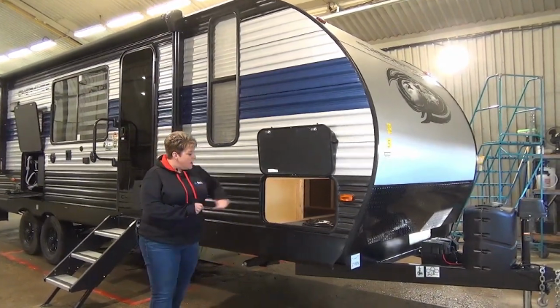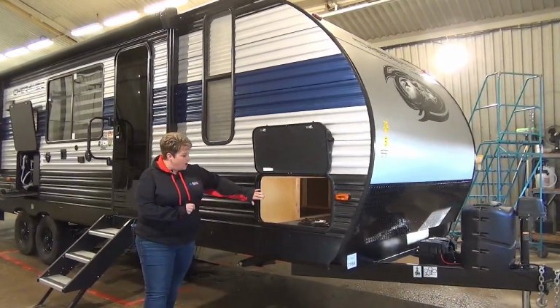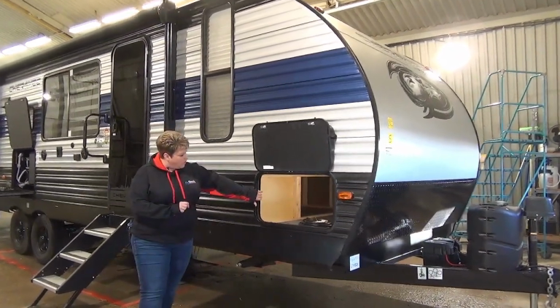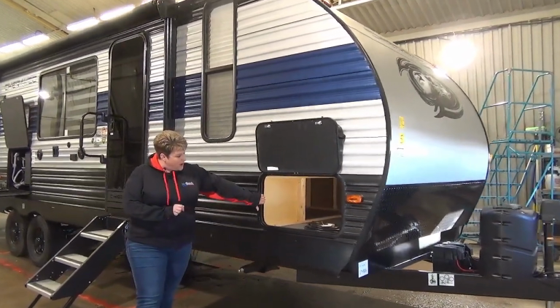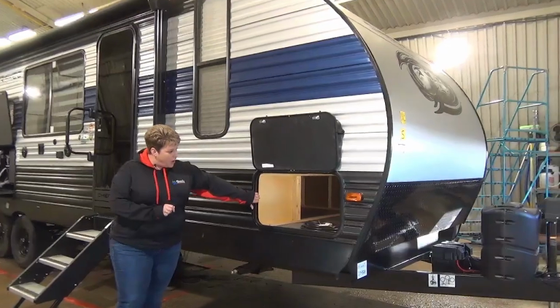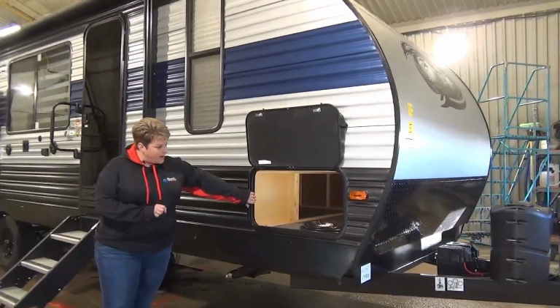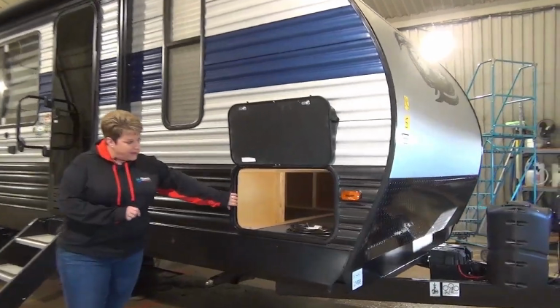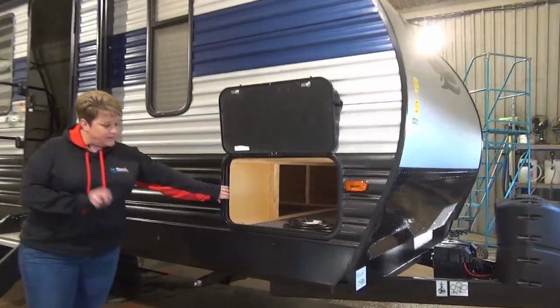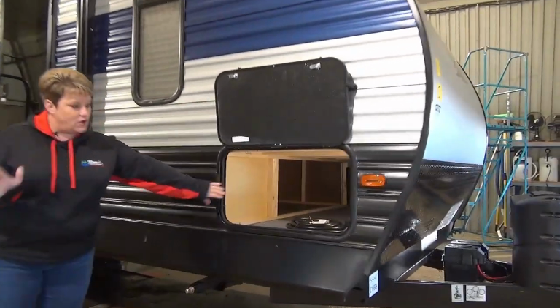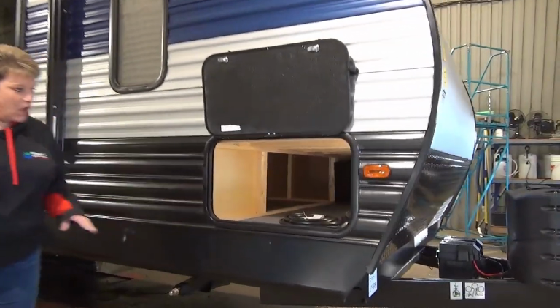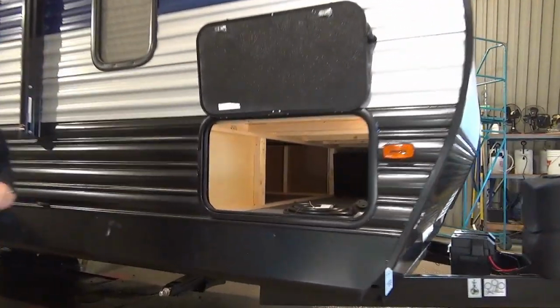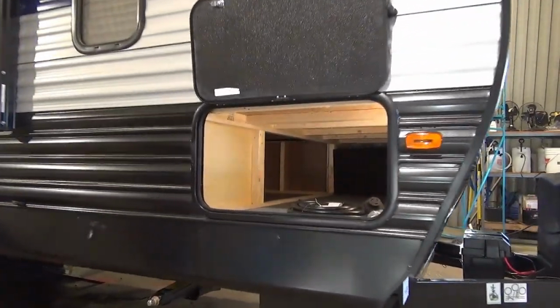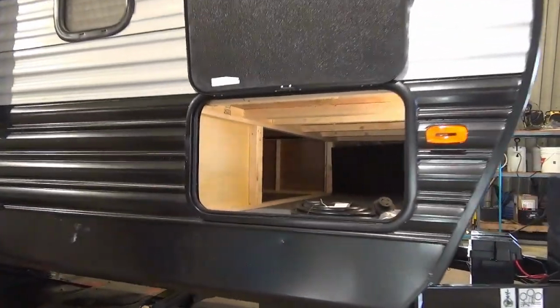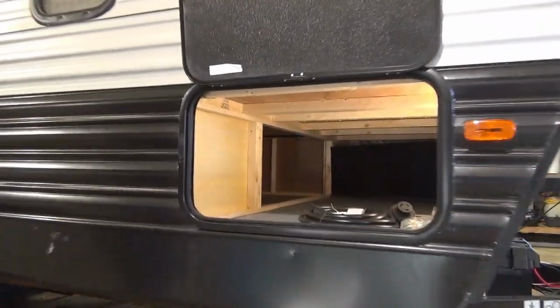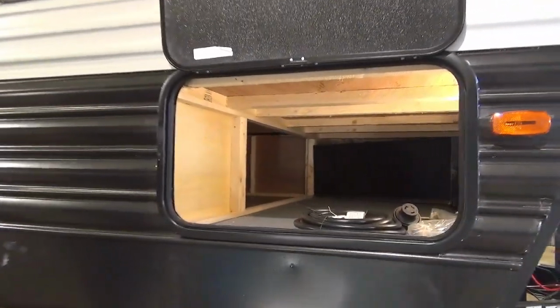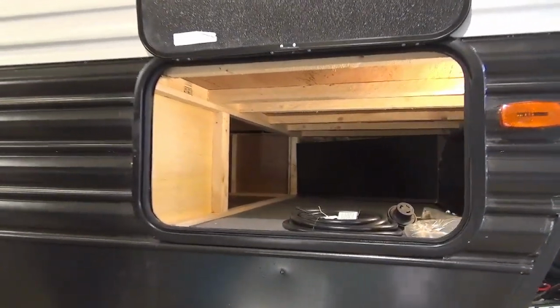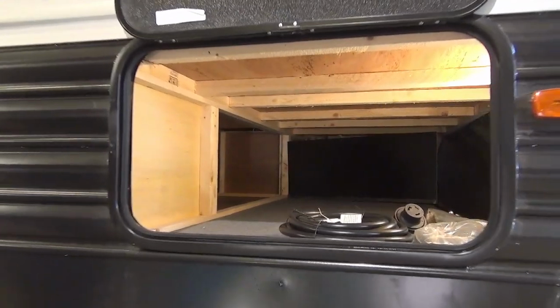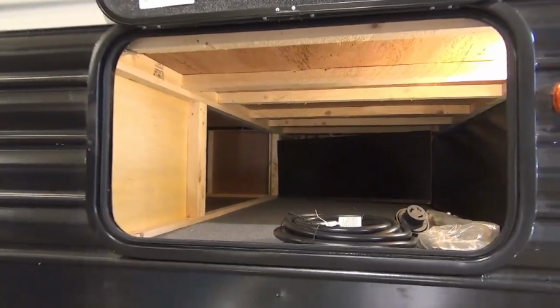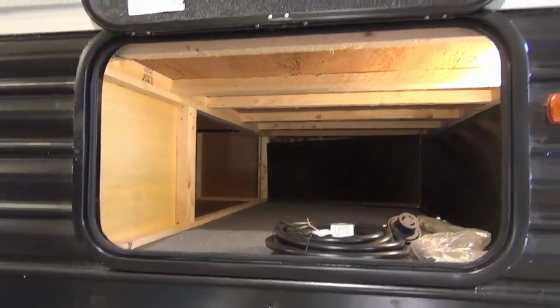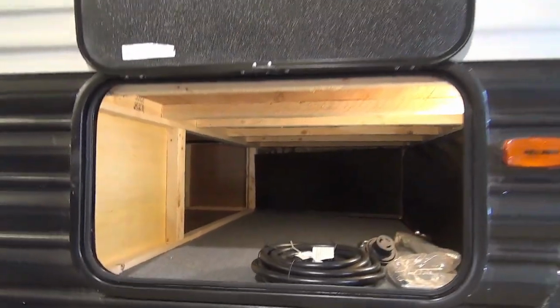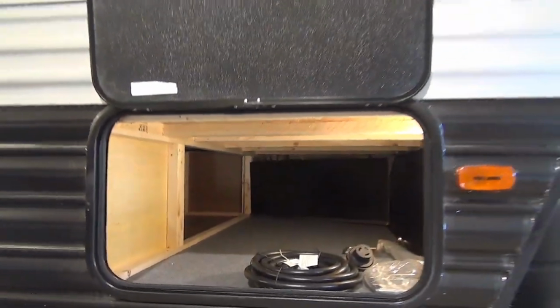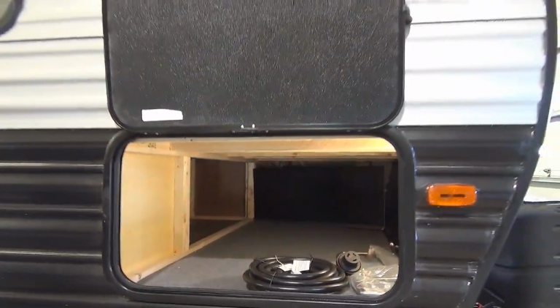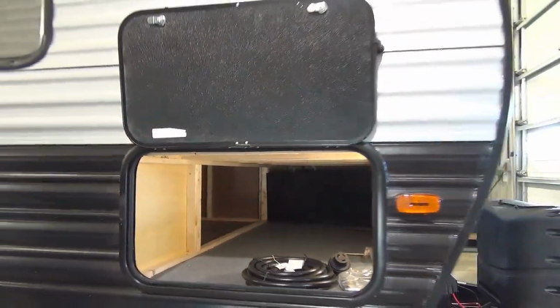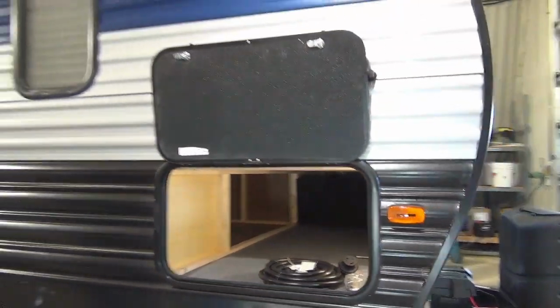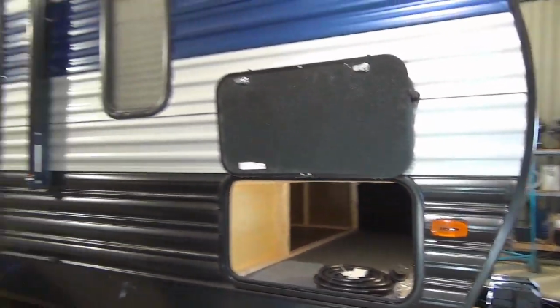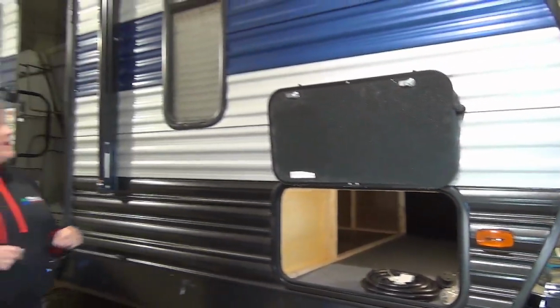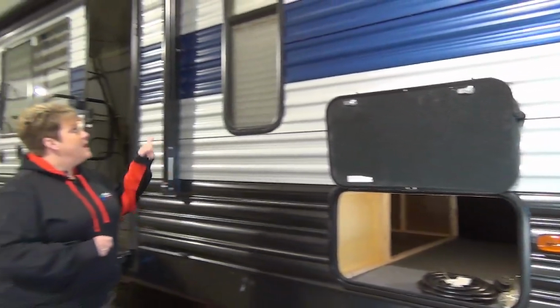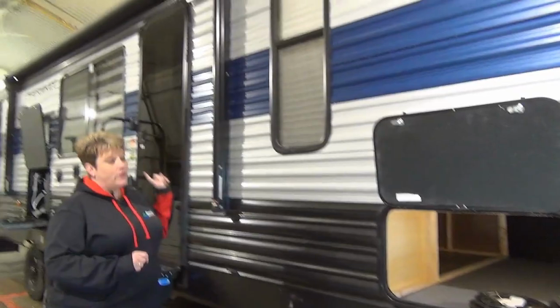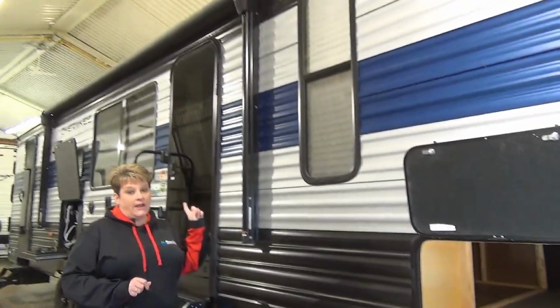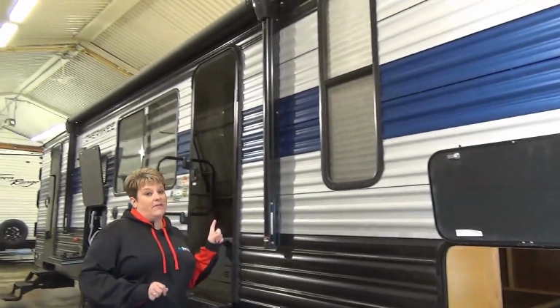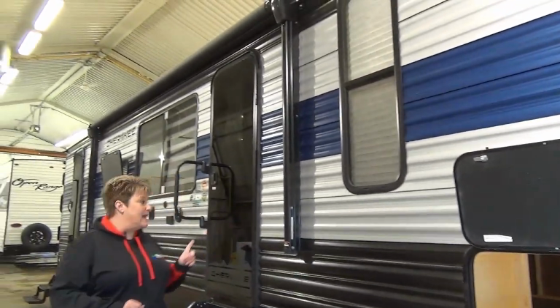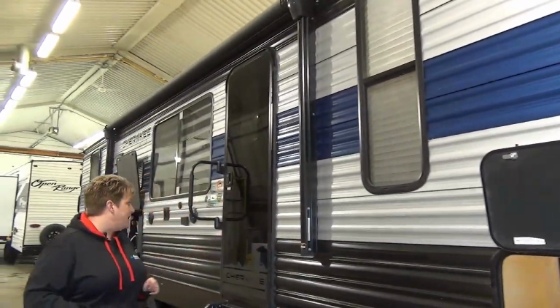We've got your cargo area here. This coach is also equipped with solar panels, and your charge controller is up in the front compartment here too. Power awning with outside speakers.